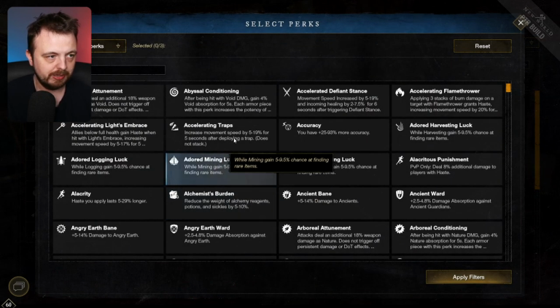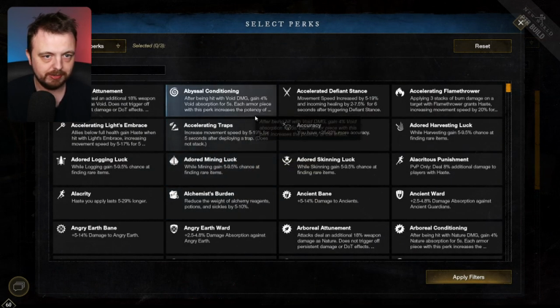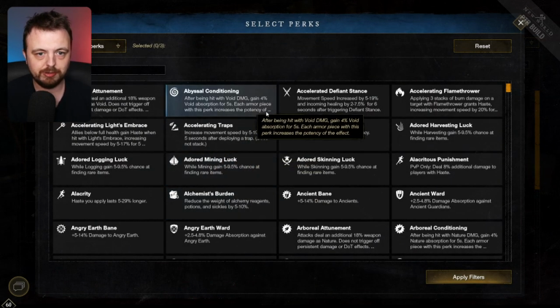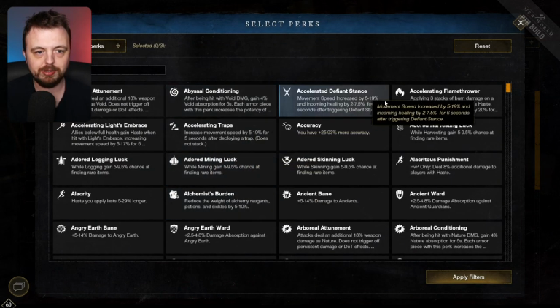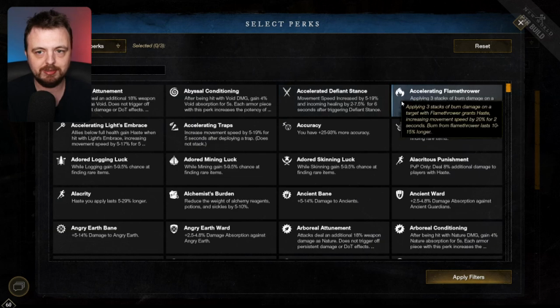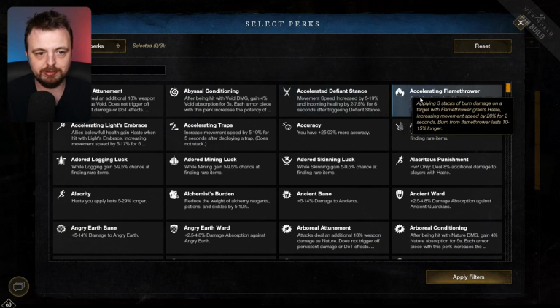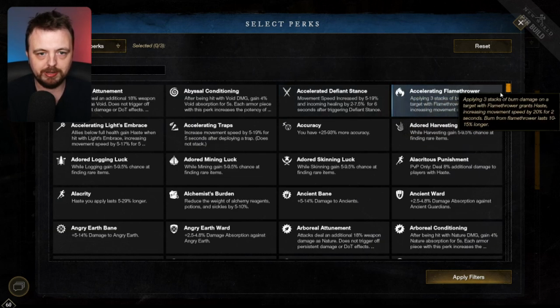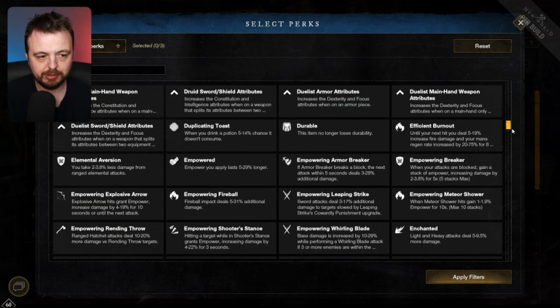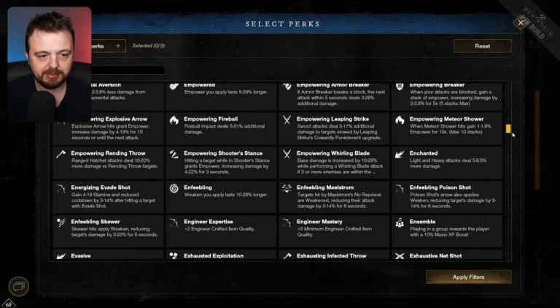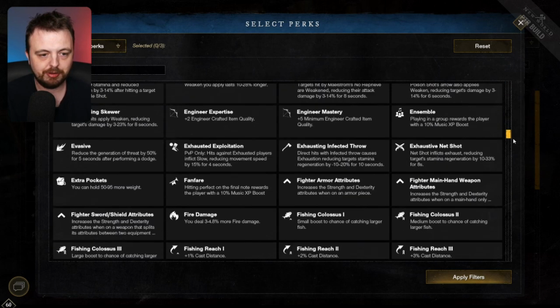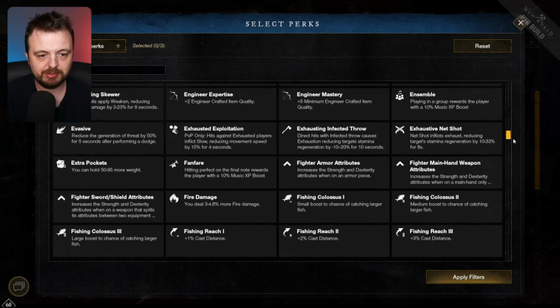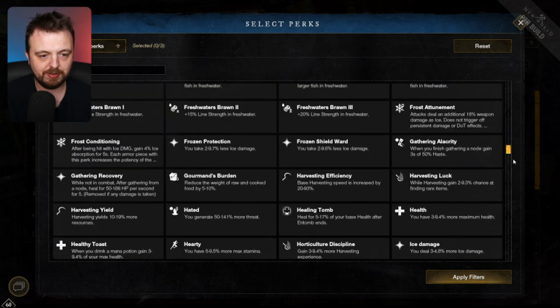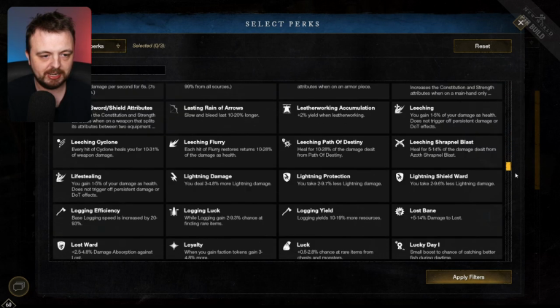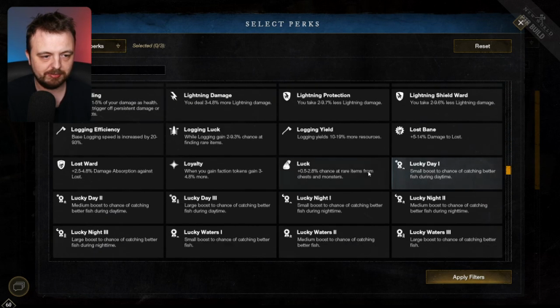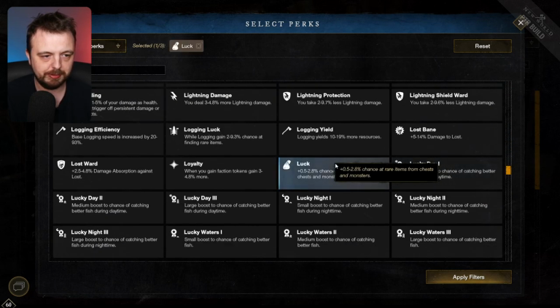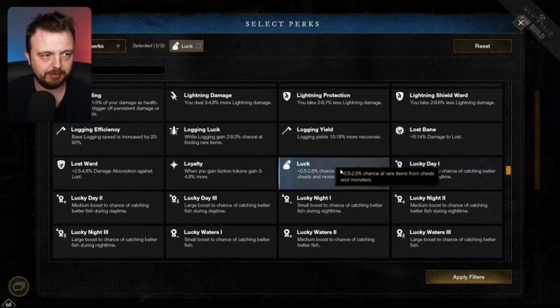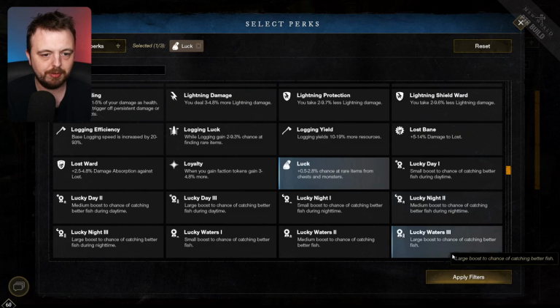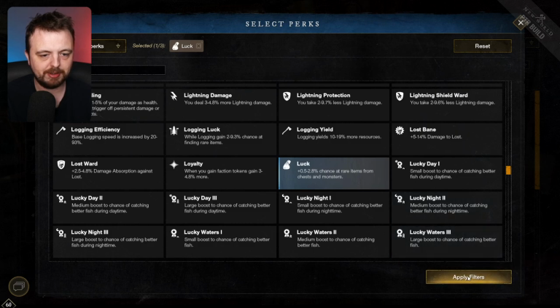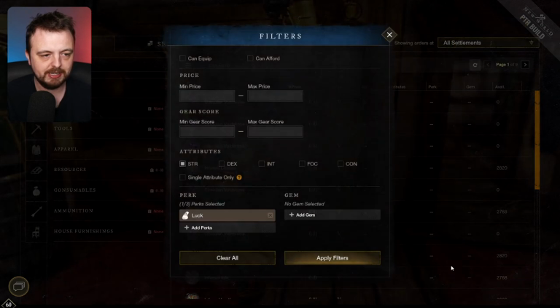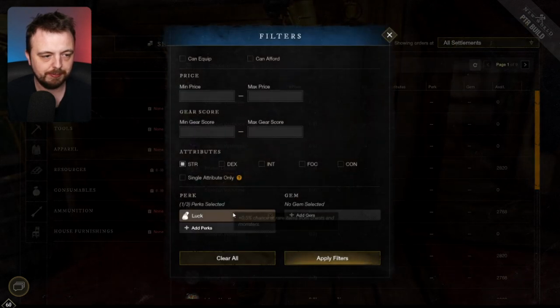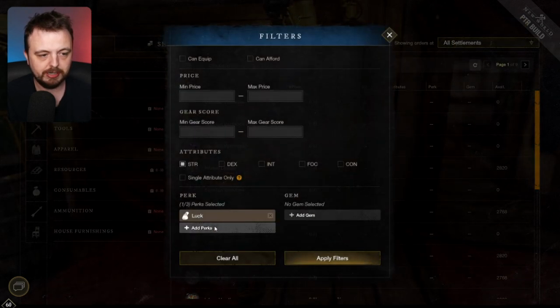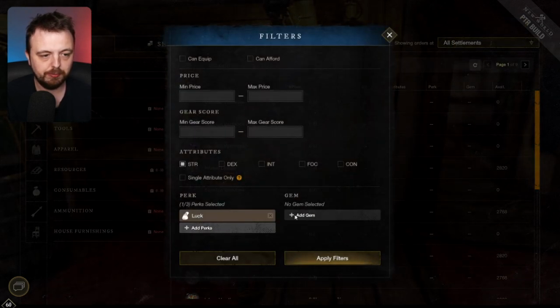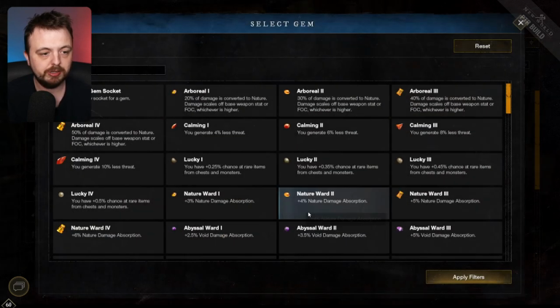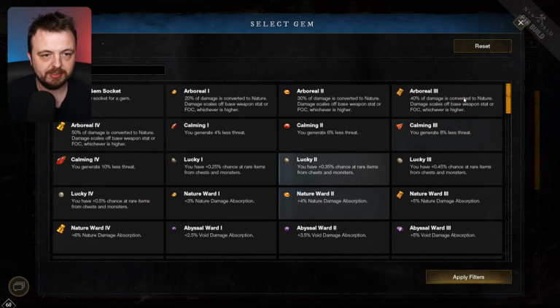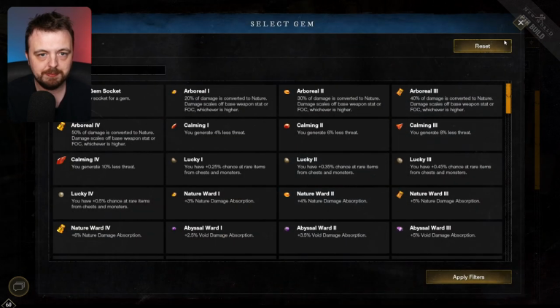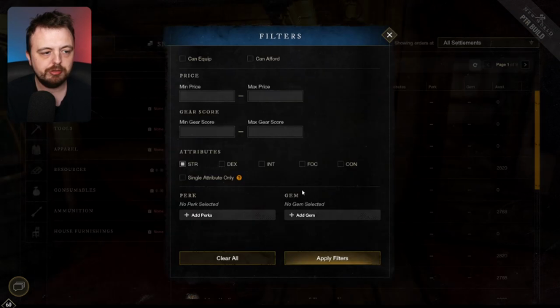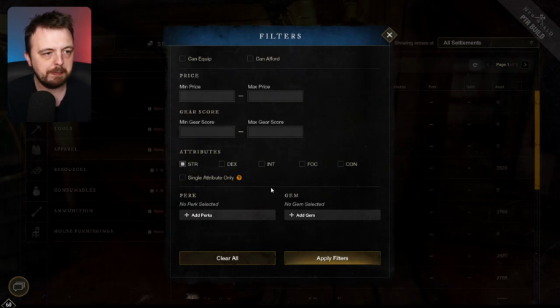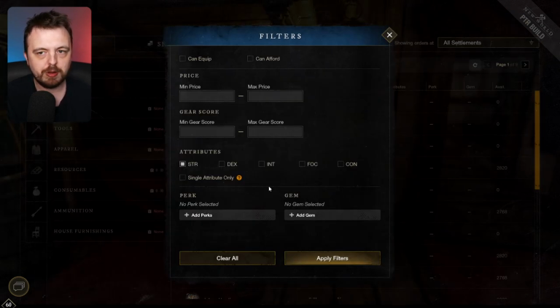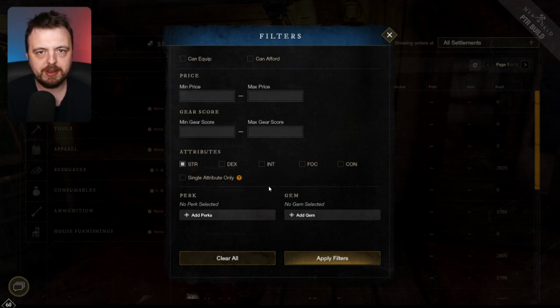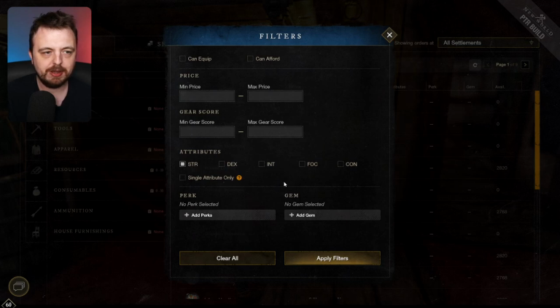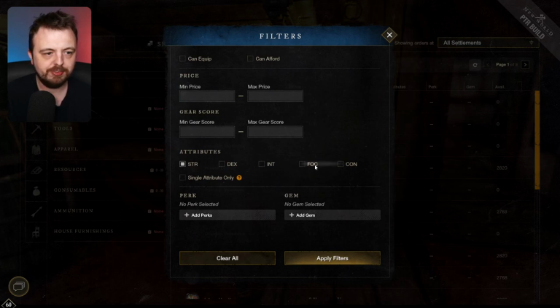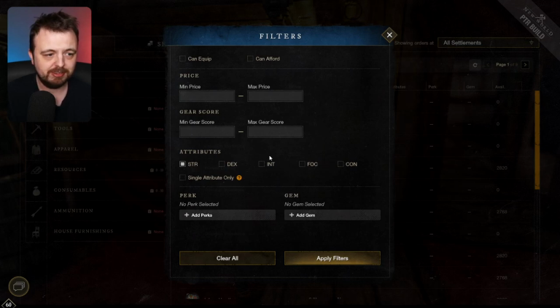You can pick your perks — normally you can do this from the same toggle, which is very nice to have. You can add more than one perk, you can pick the gem. It's just an all-round better laid out filtering system.